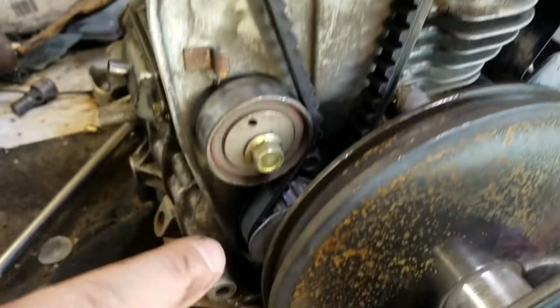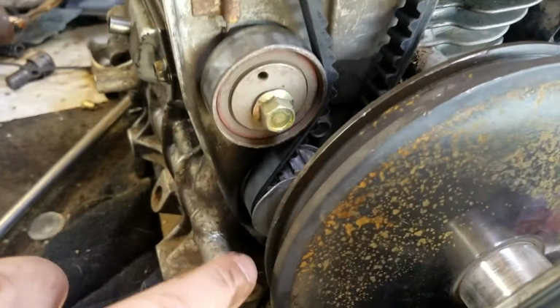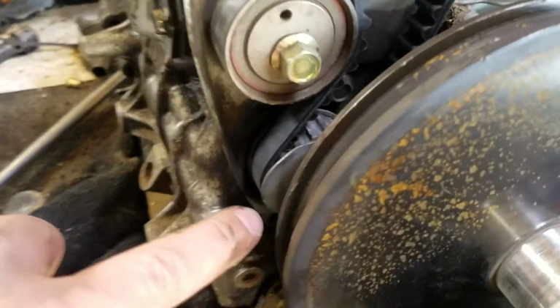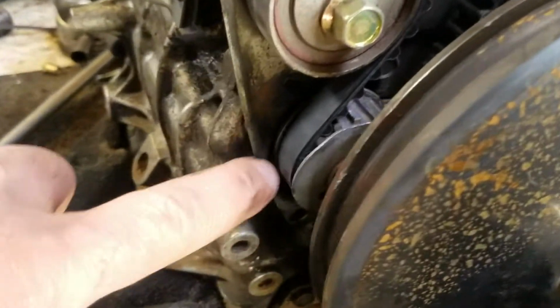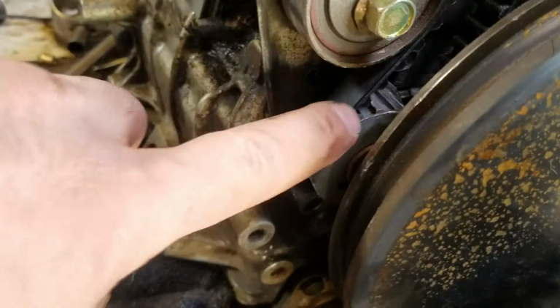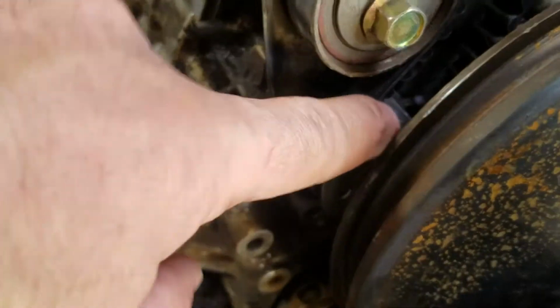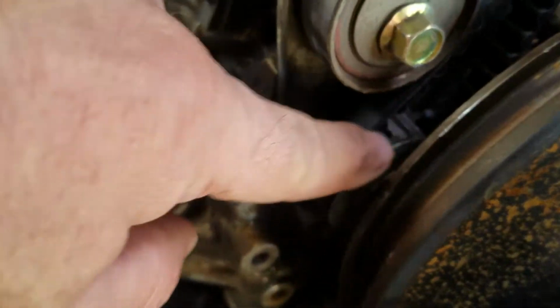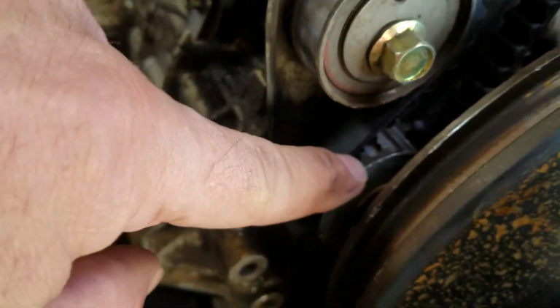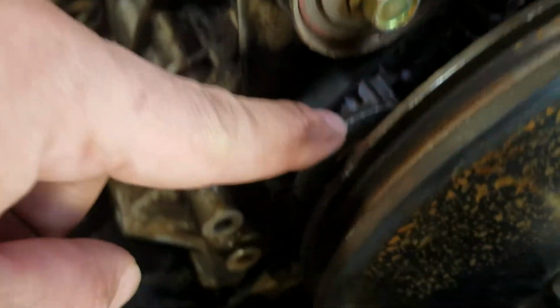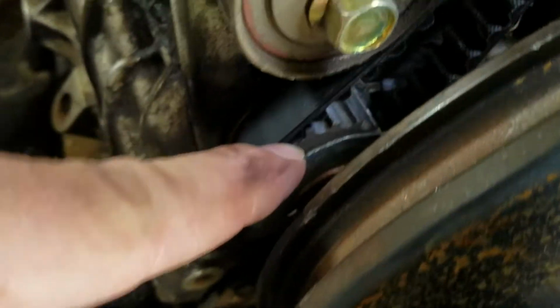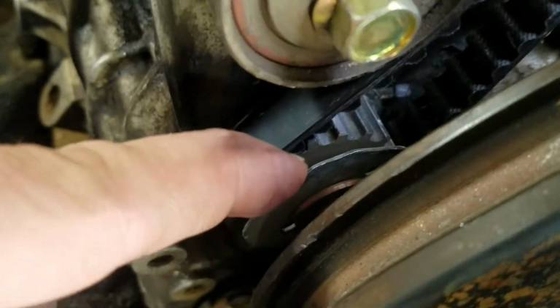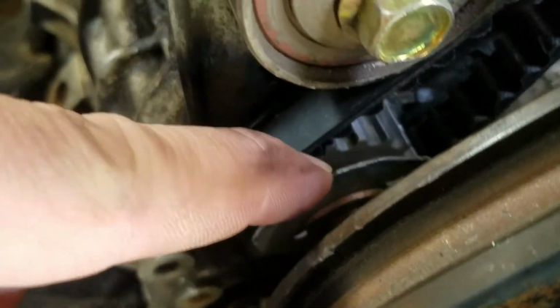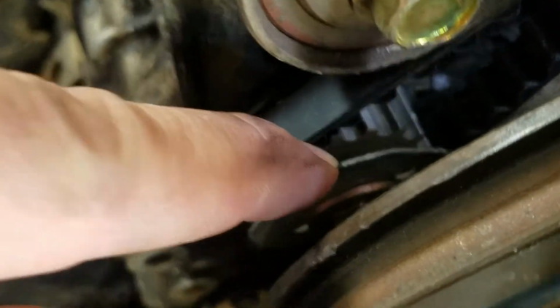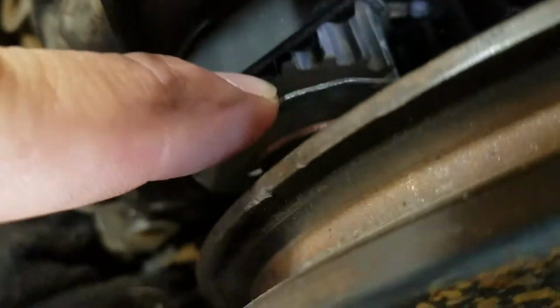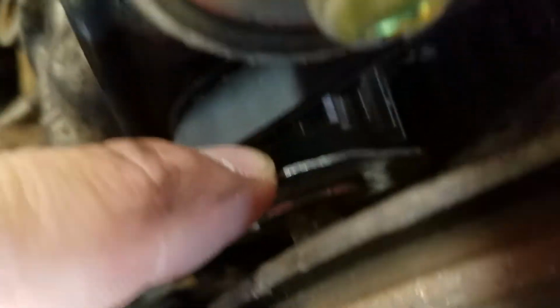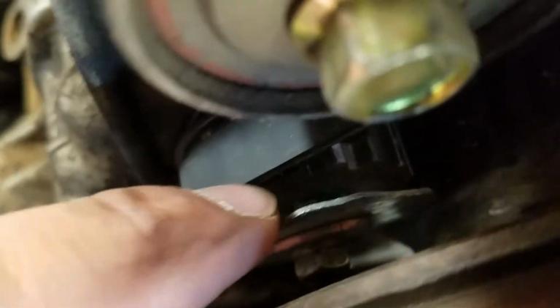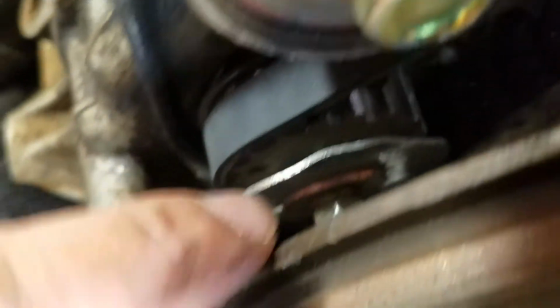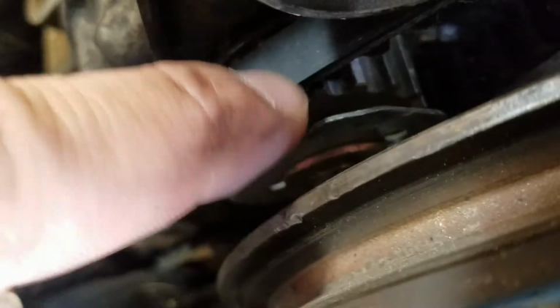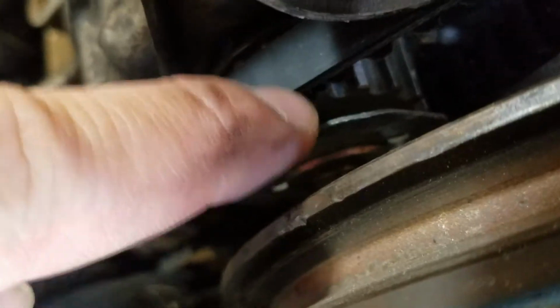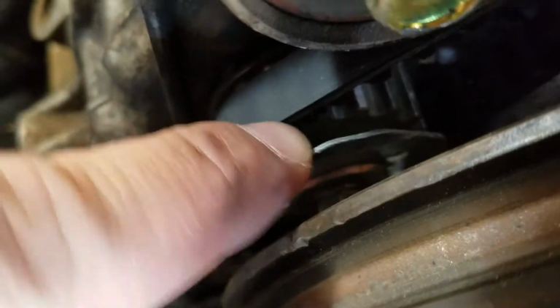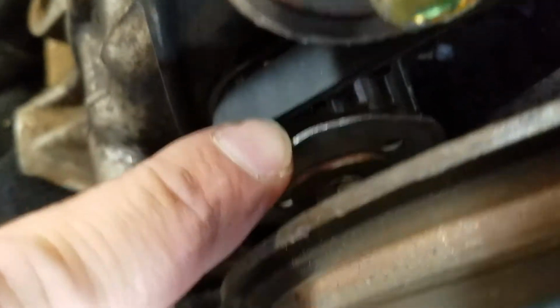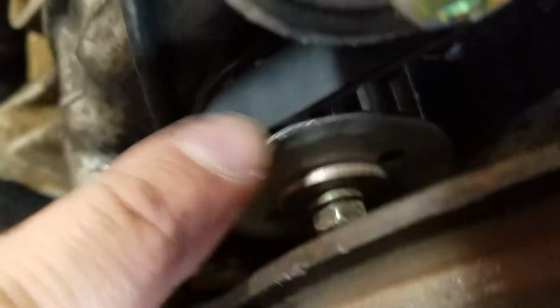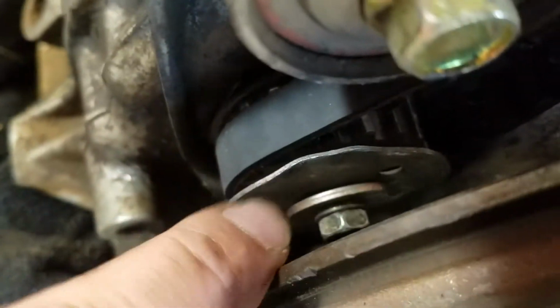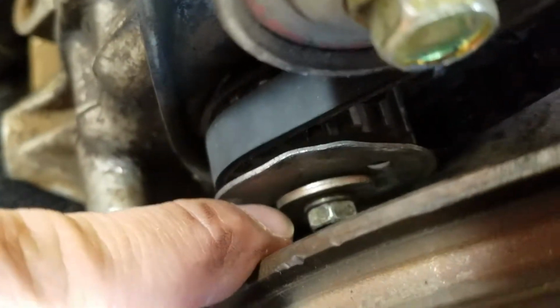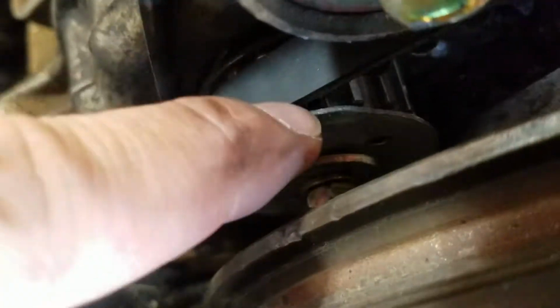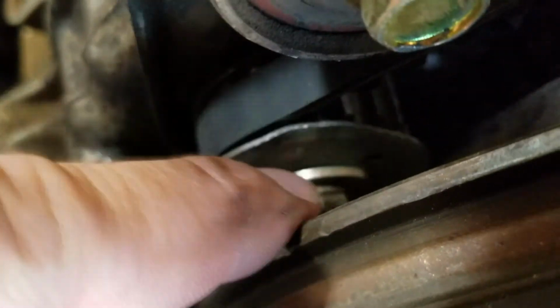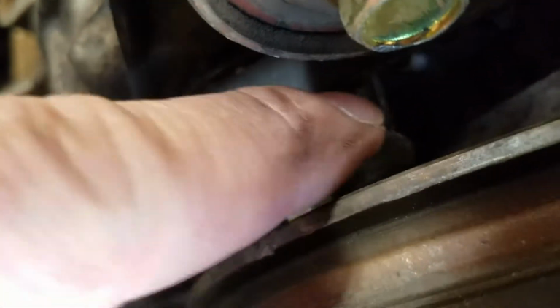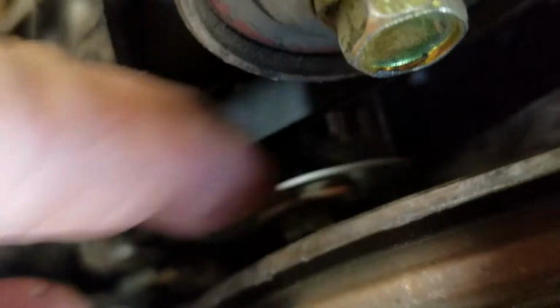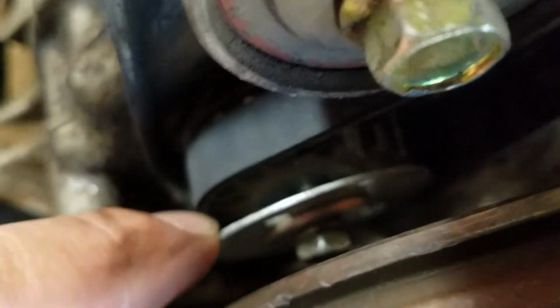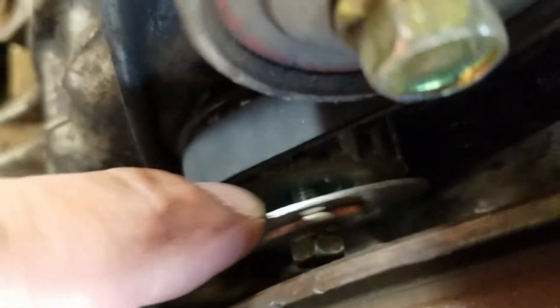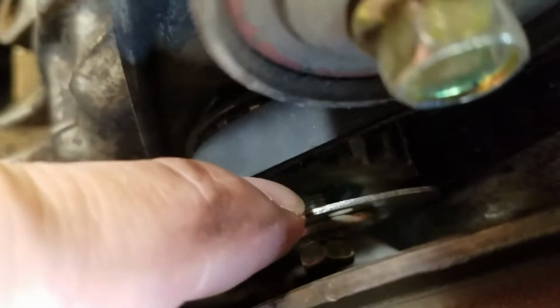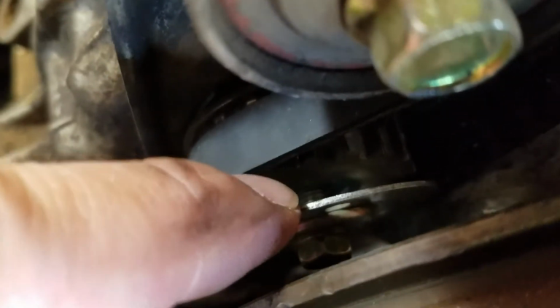Come down to this little gear here, and there's a notch in there. The only way to see it is by pulling this back. So I loosen this up, and then you can see where the woodruff key goes in there.